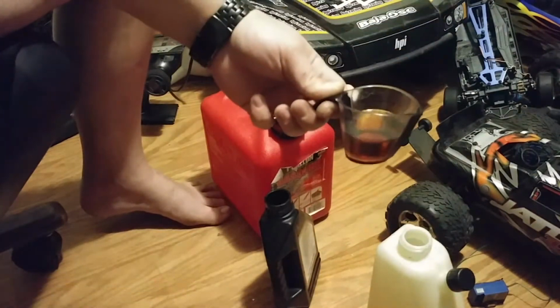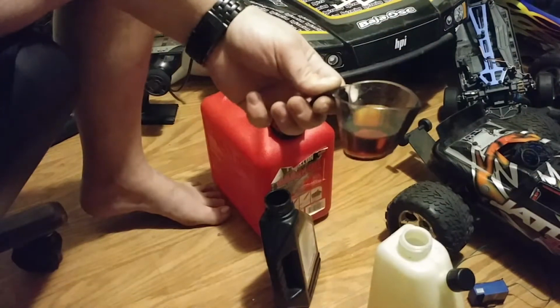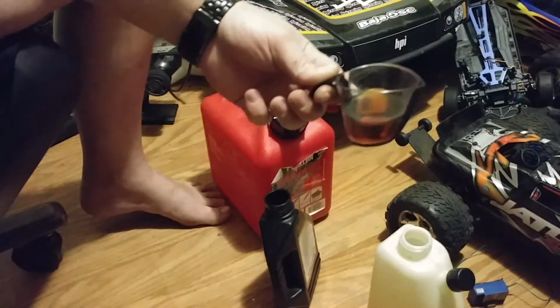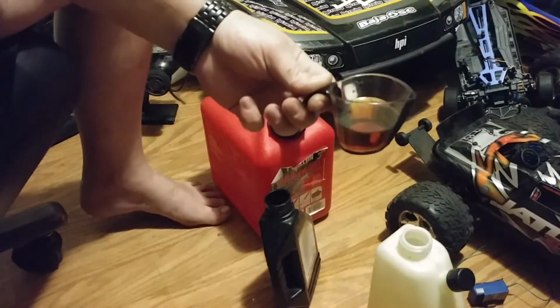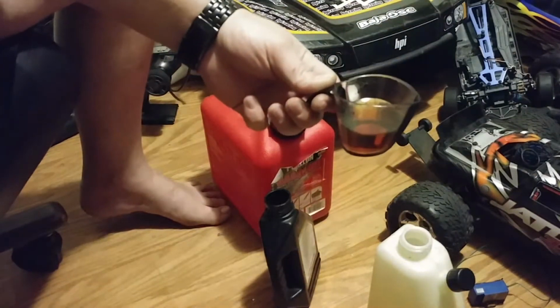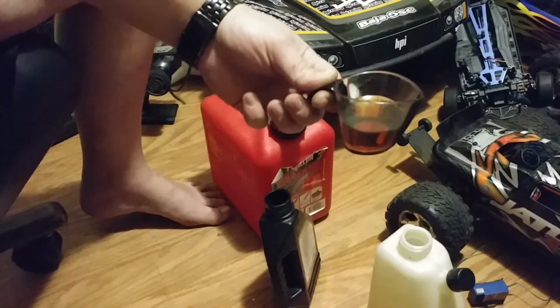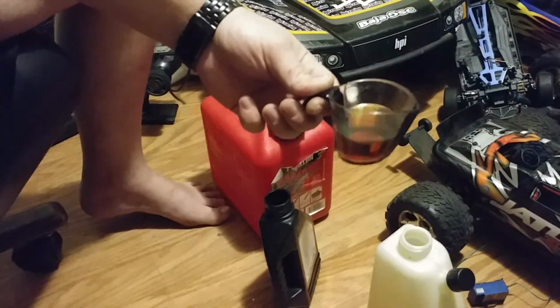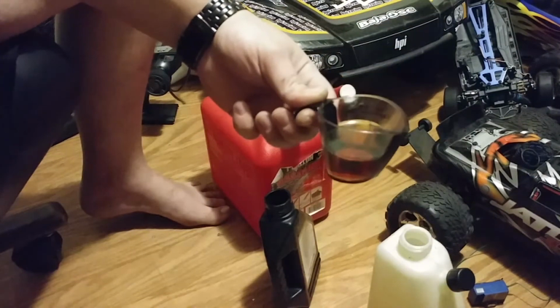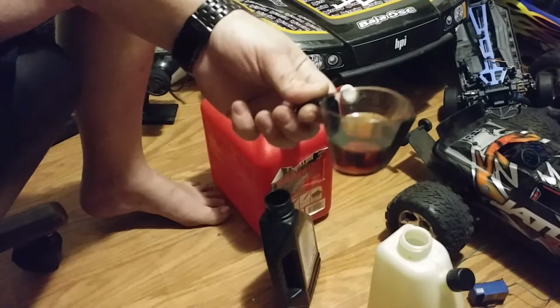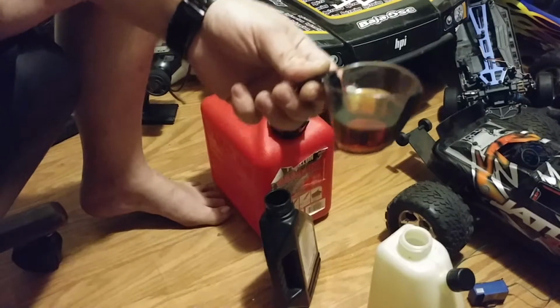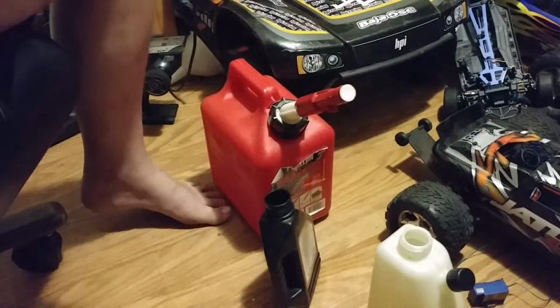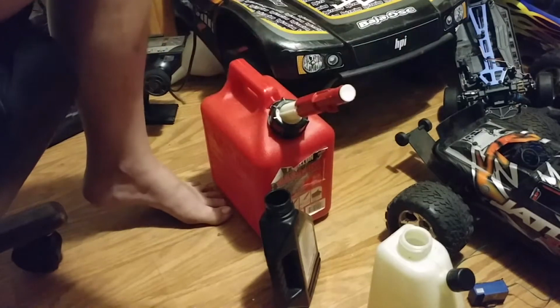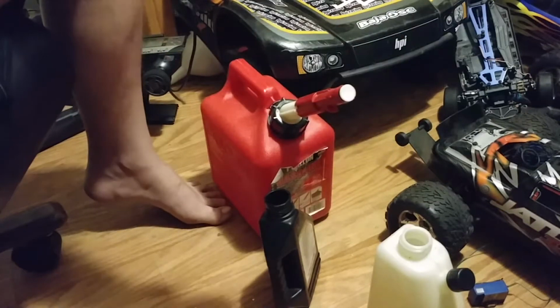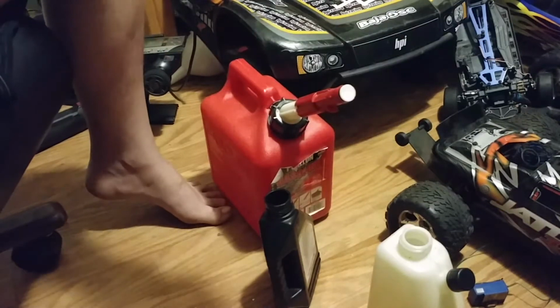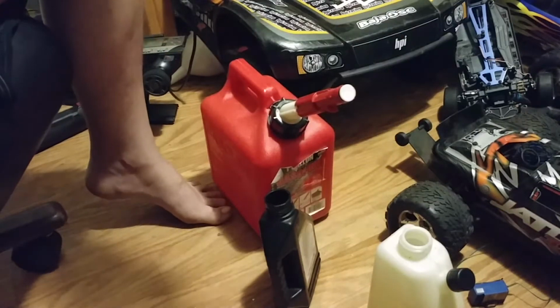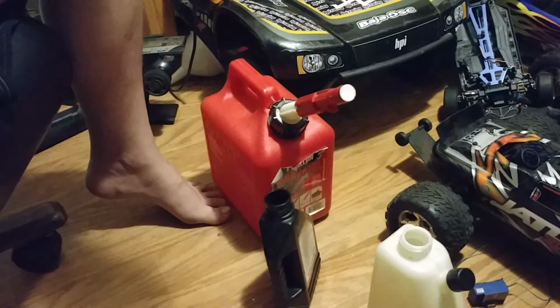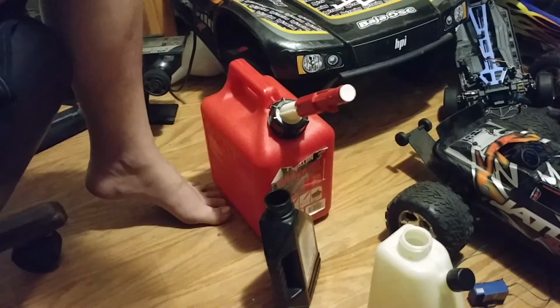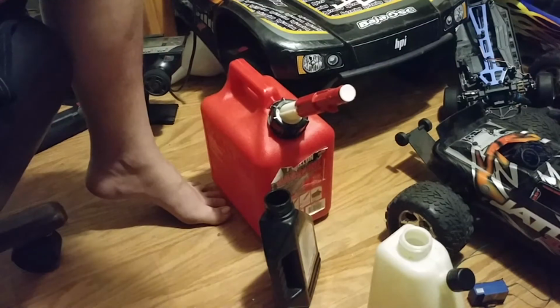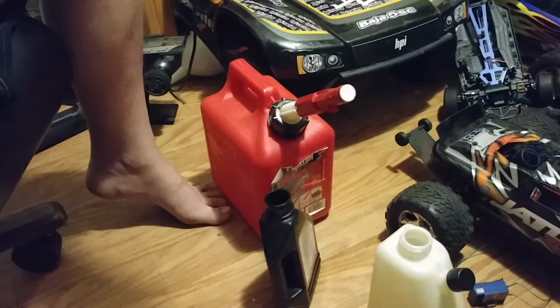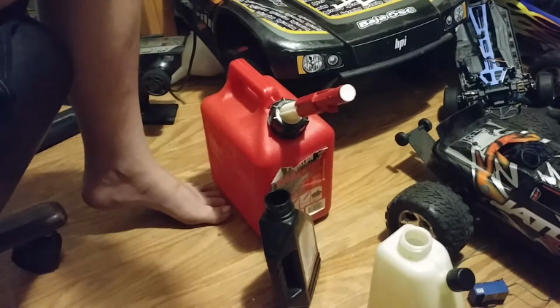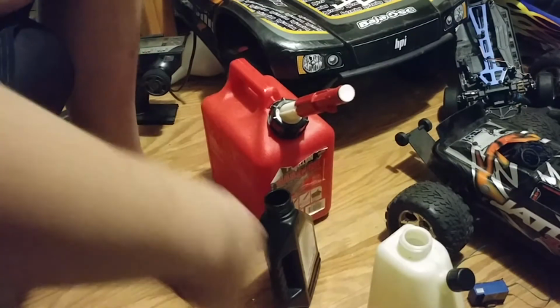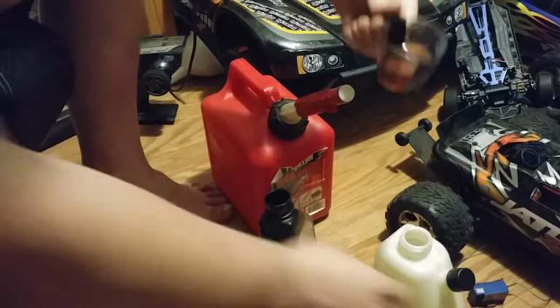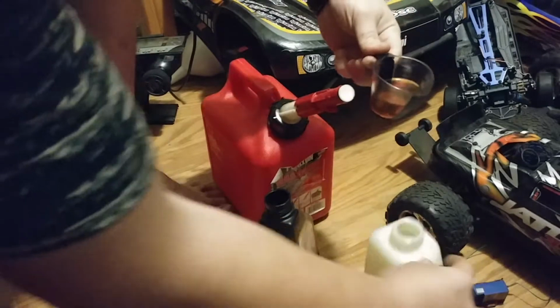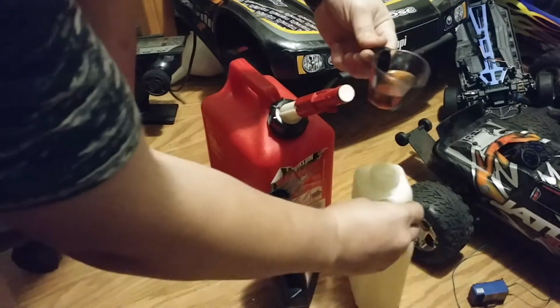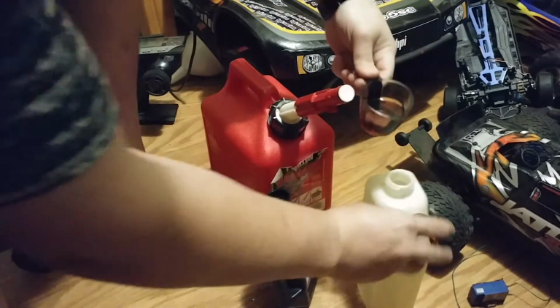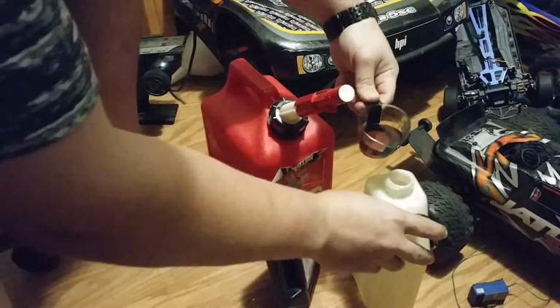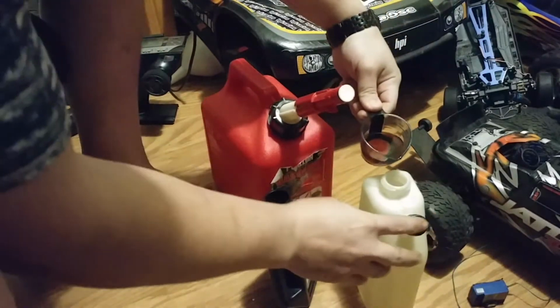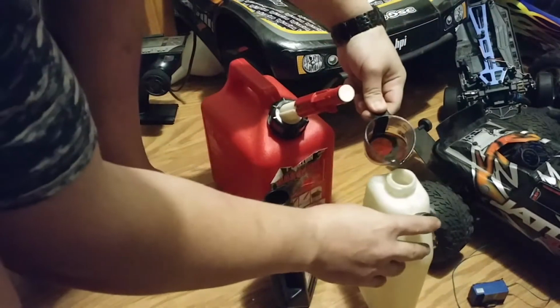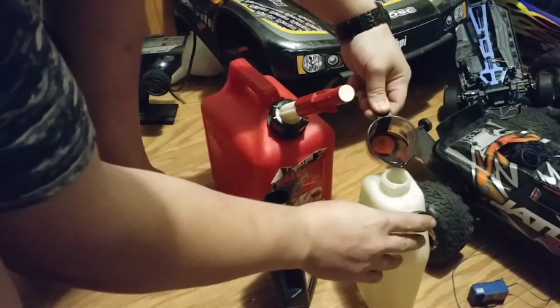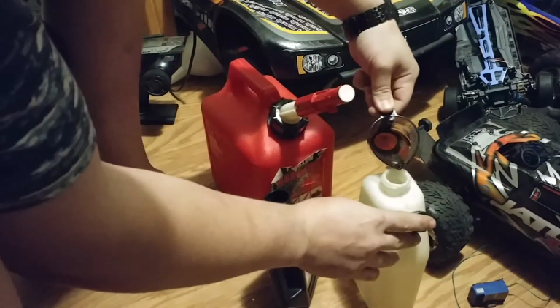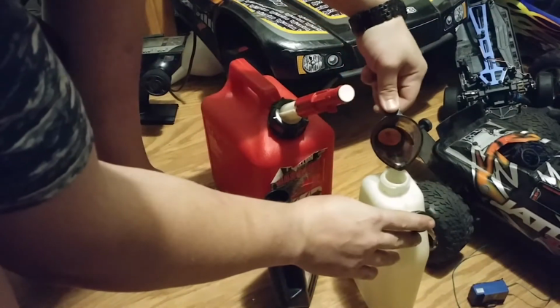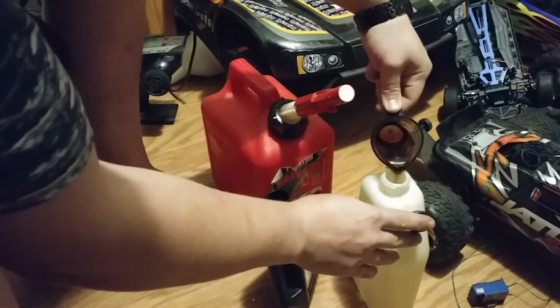So right there — make sure that's right. Yep. Okay, now take this and pour this in here.